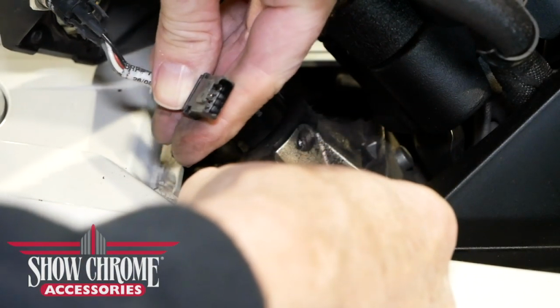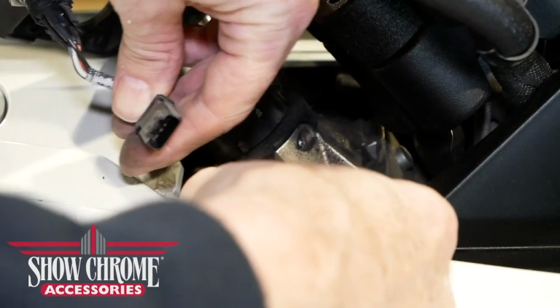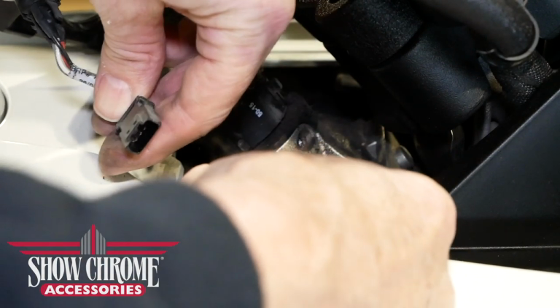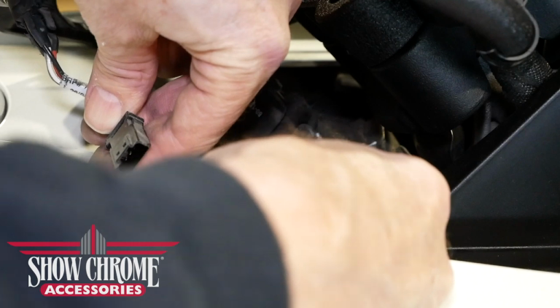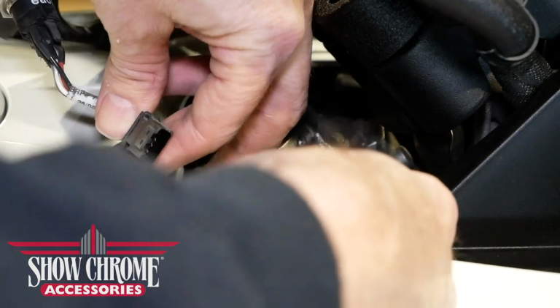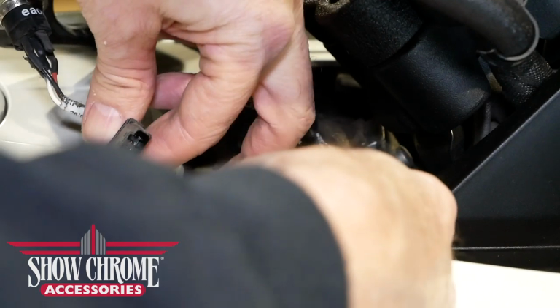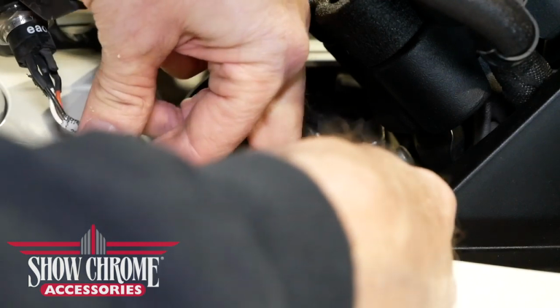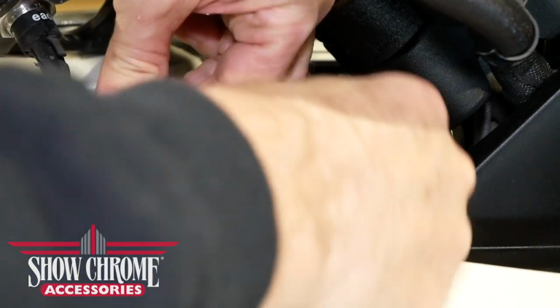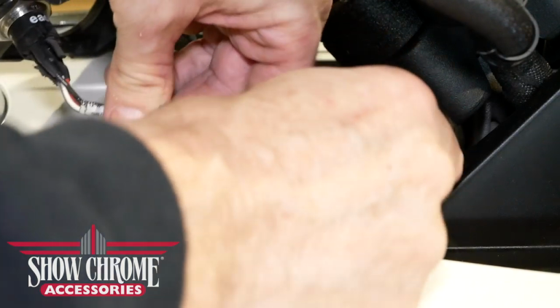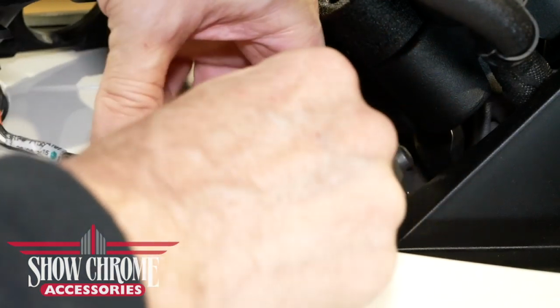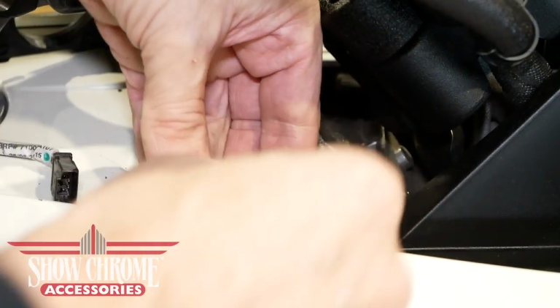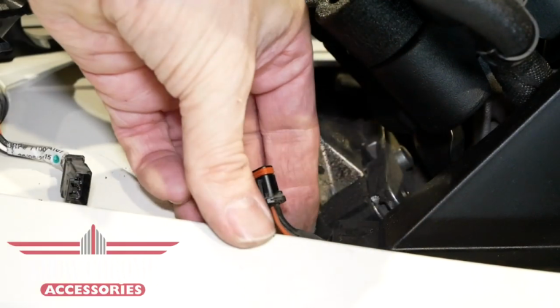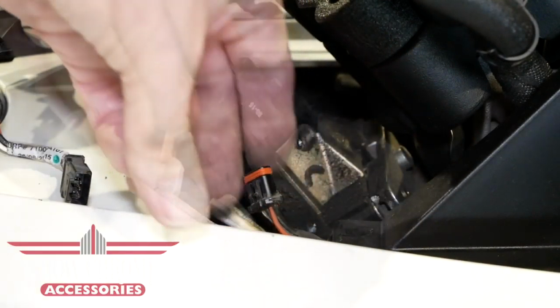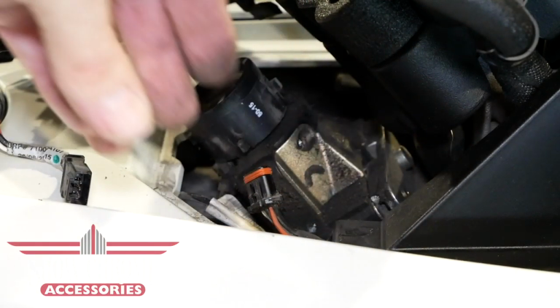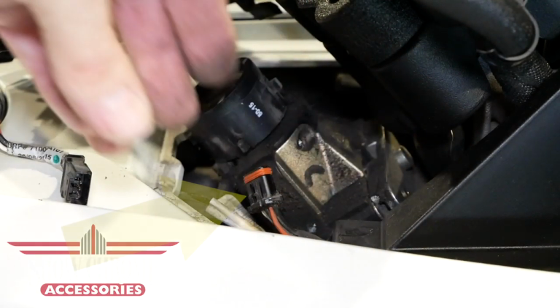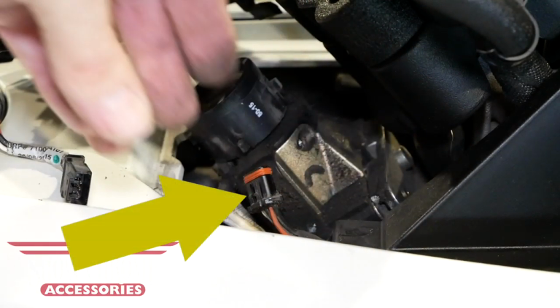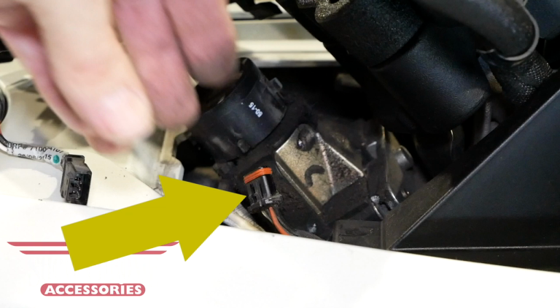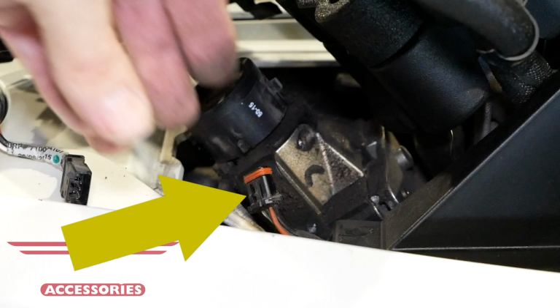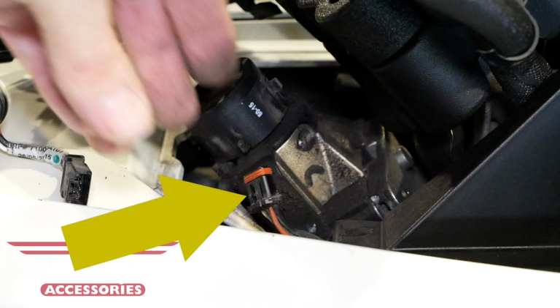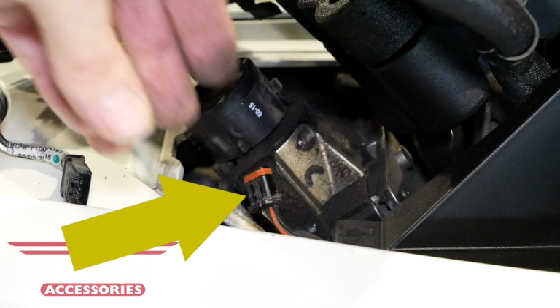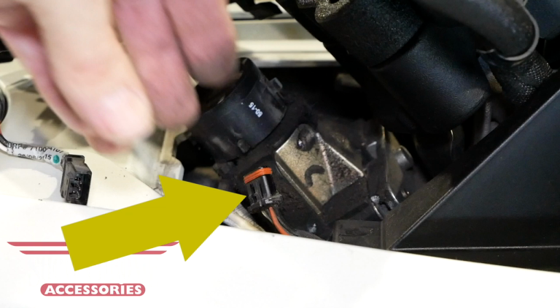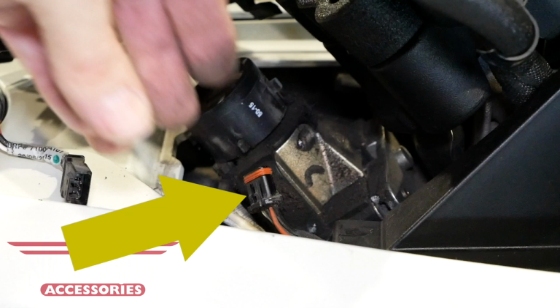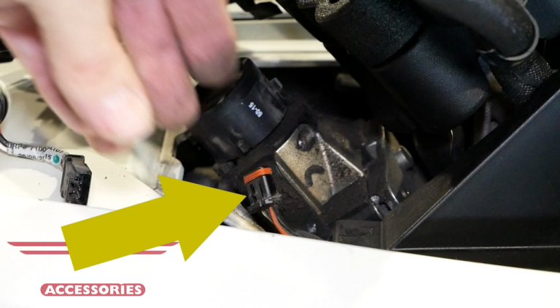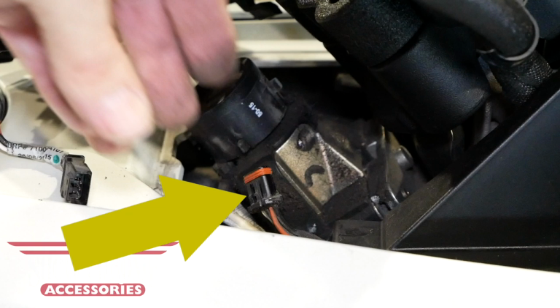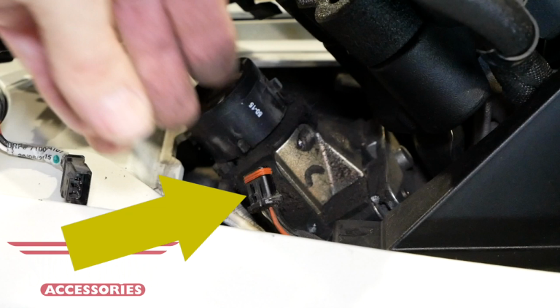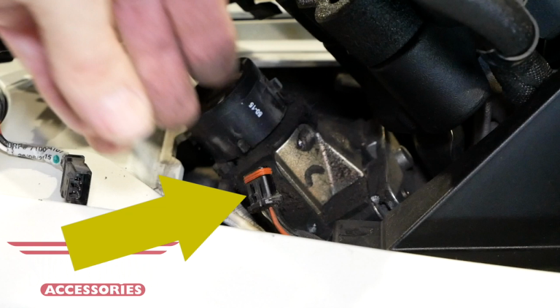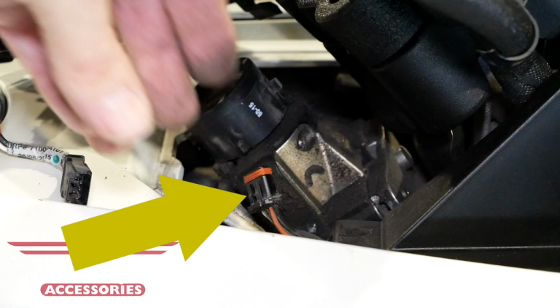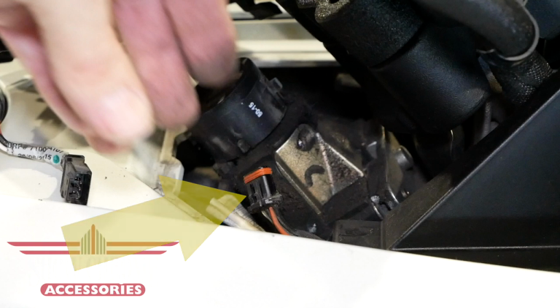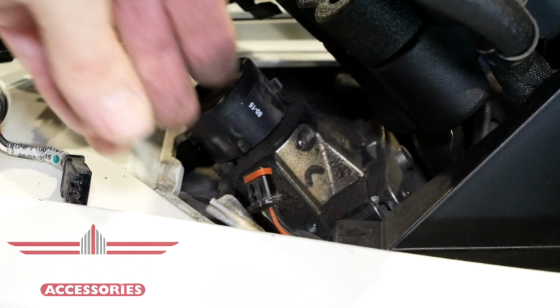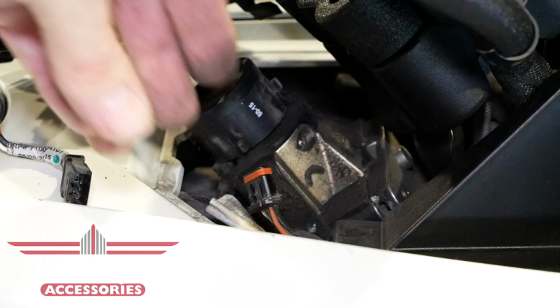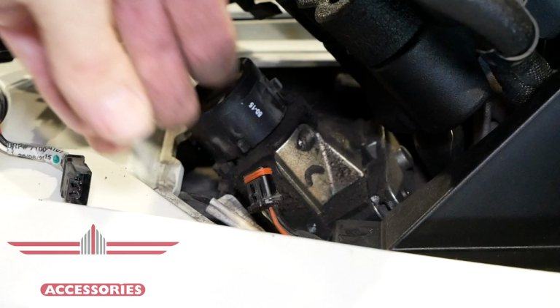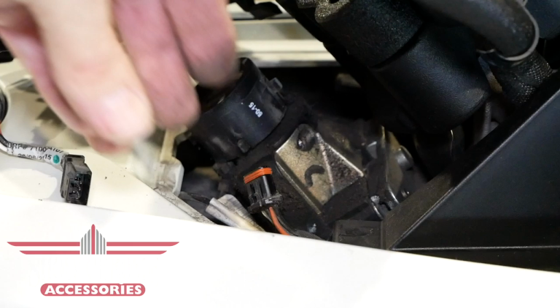We're disconnecting the connector from the Can-Am harness. You'll find this connector plug will be attached to that dummy plug that you removed — simply press the tab to release it.